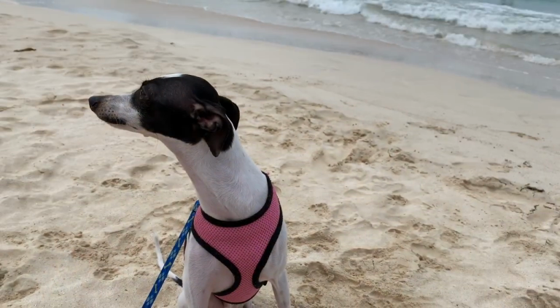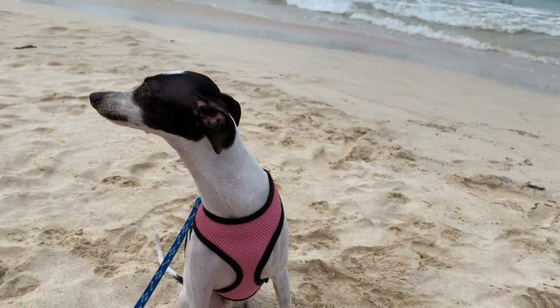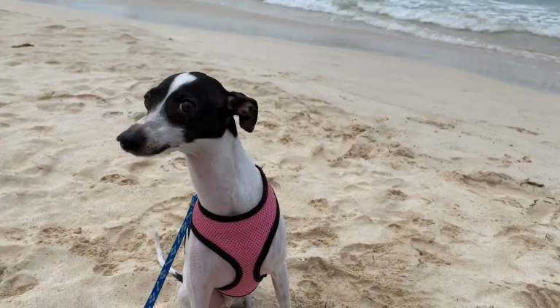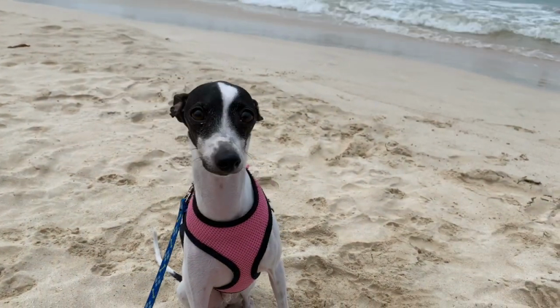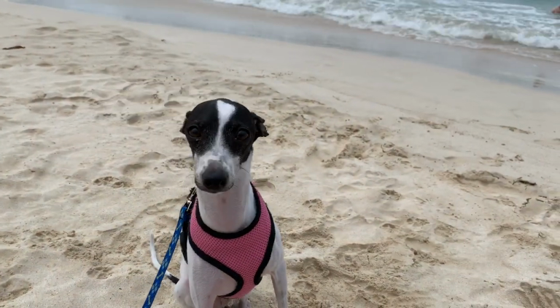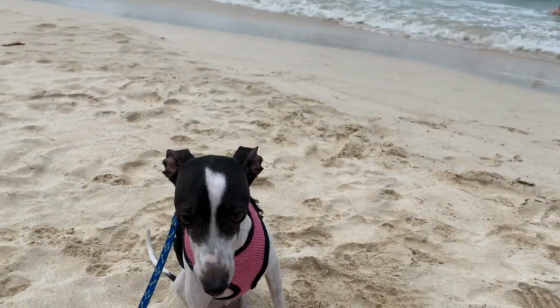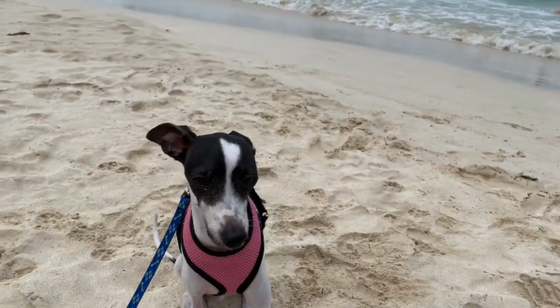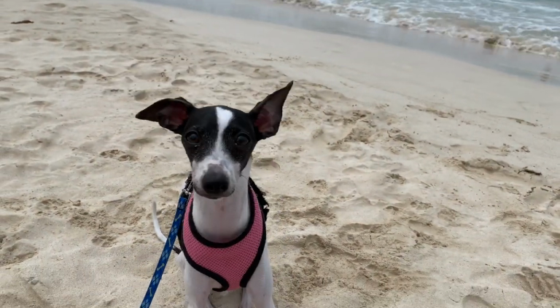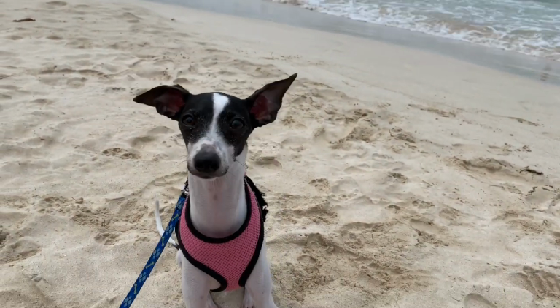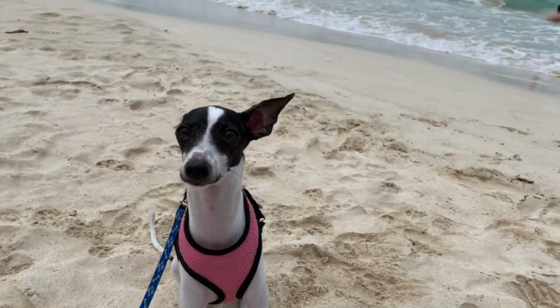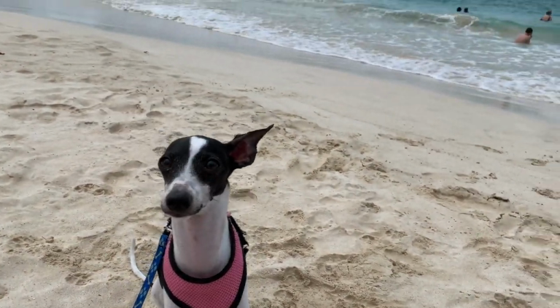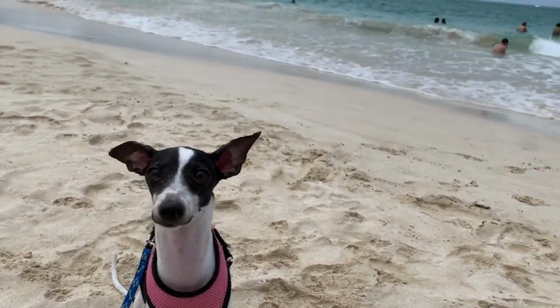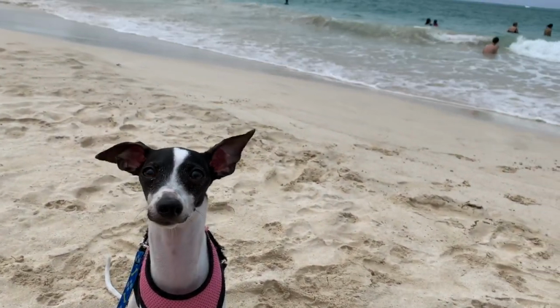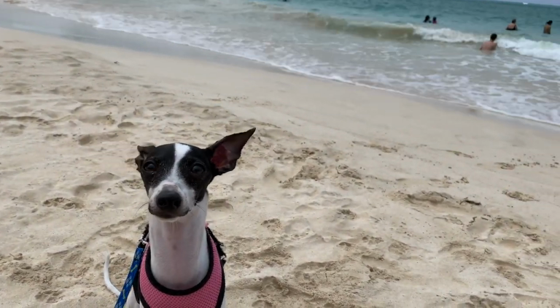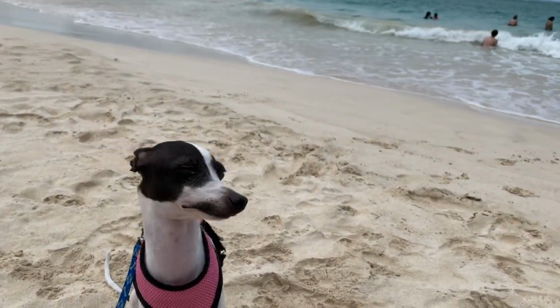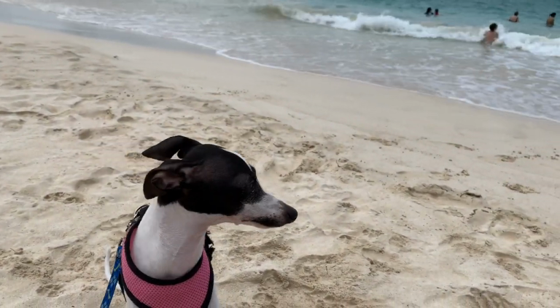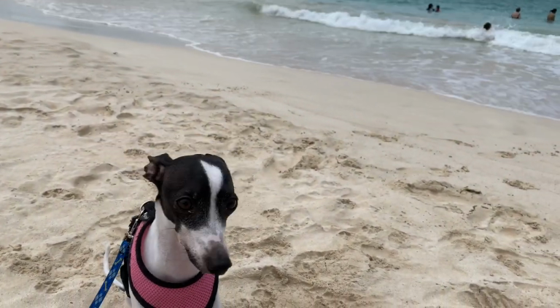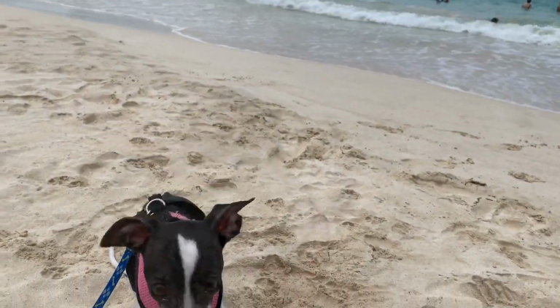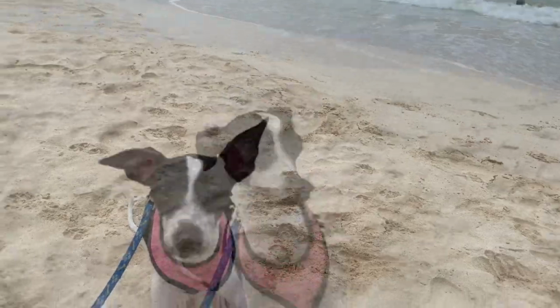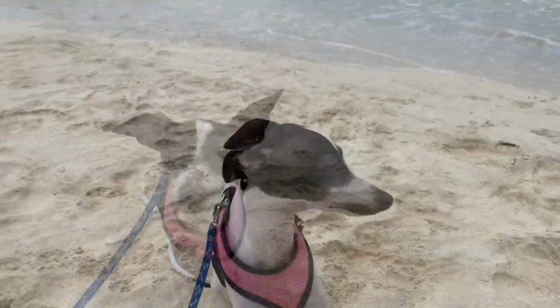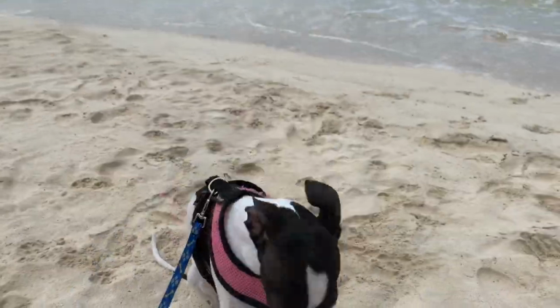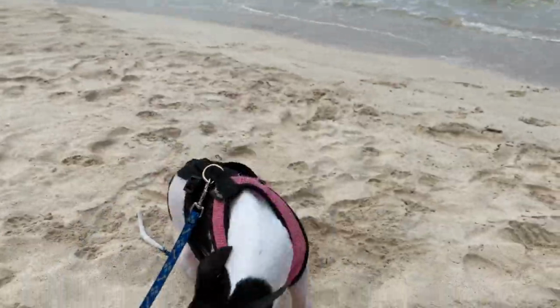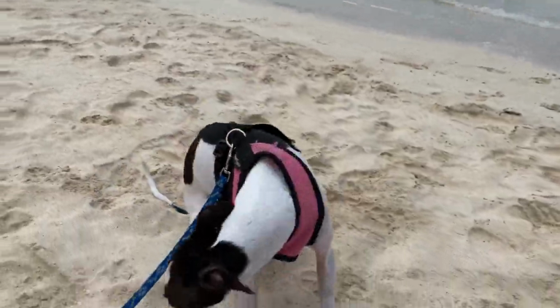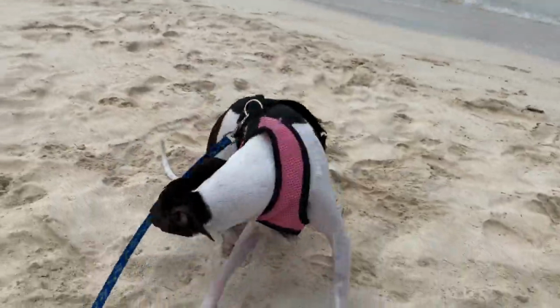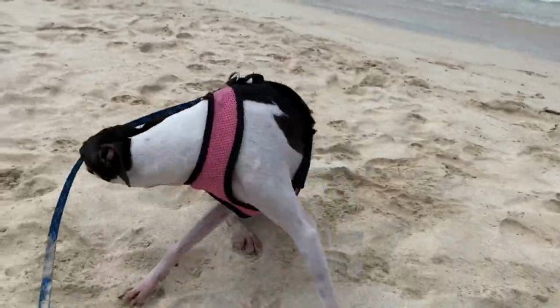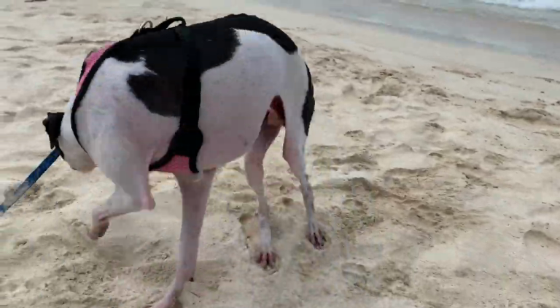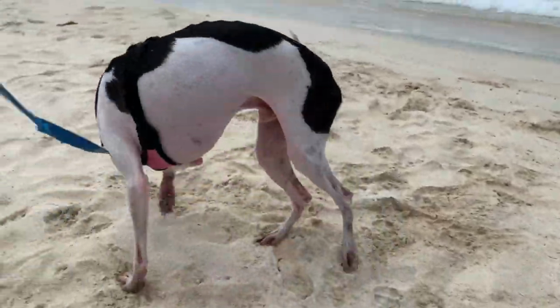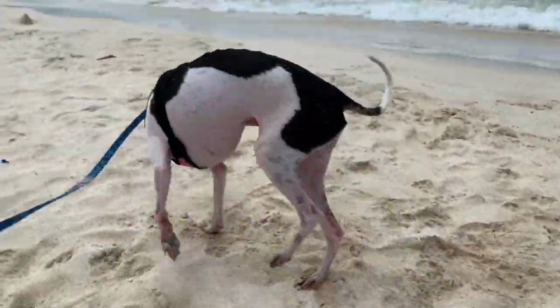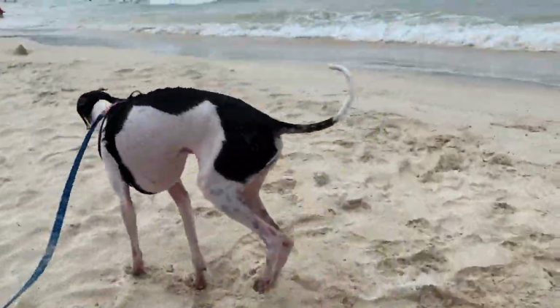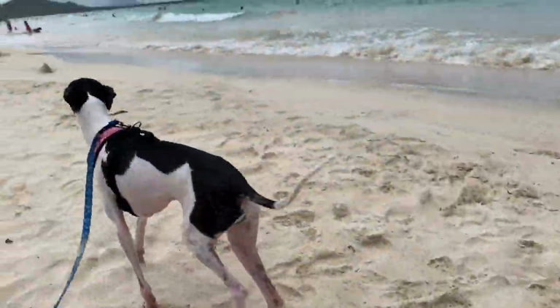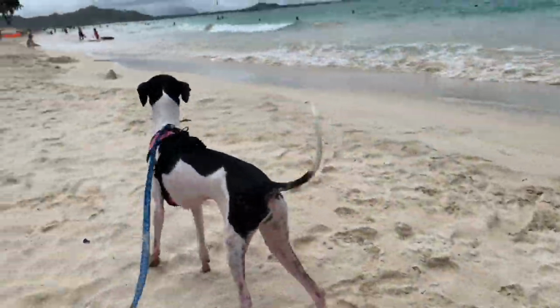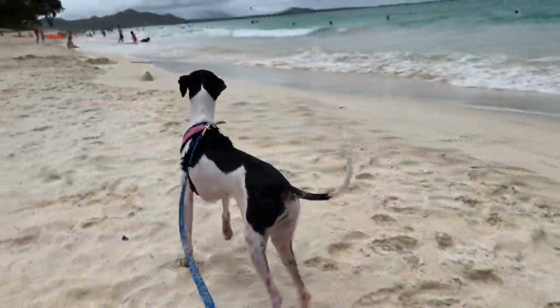Hey guys, it's me, Charles, and today I'm exploring Kailua Beach Park. Let's go!